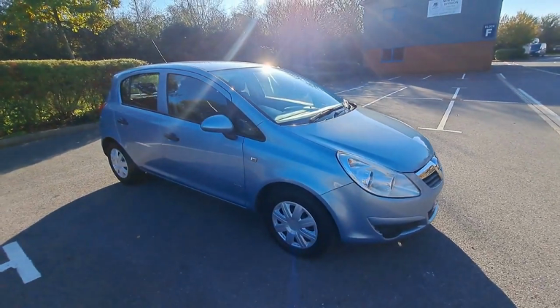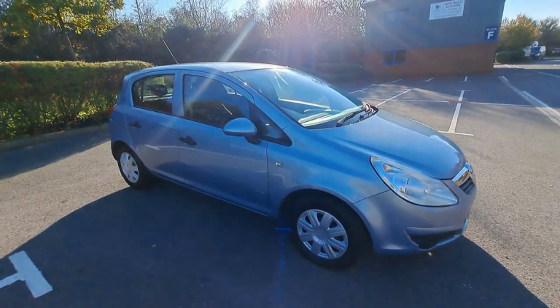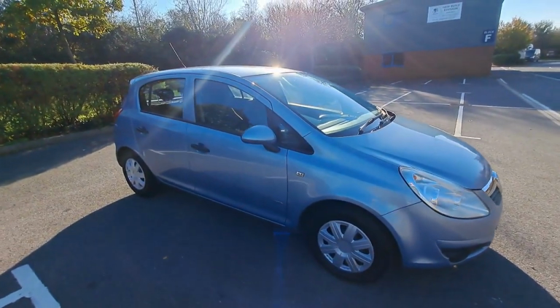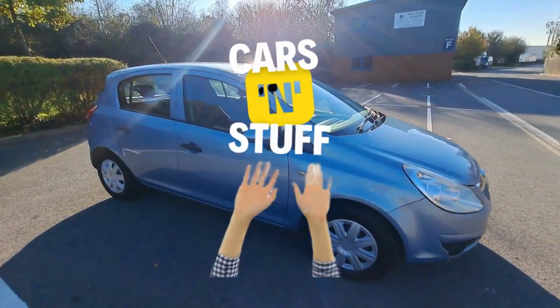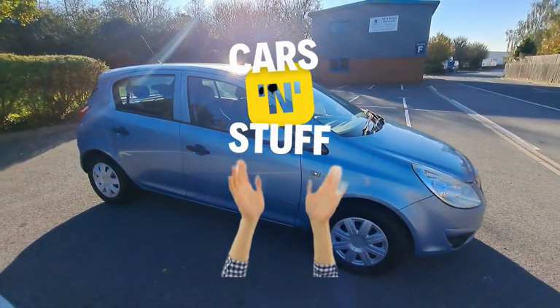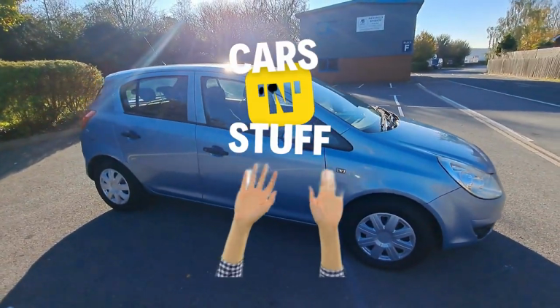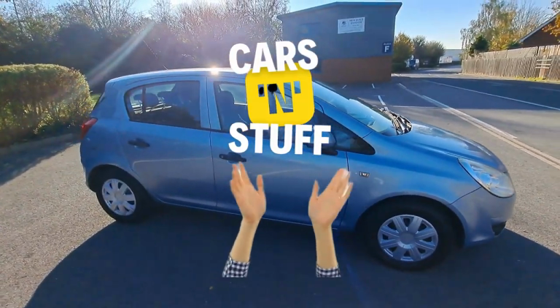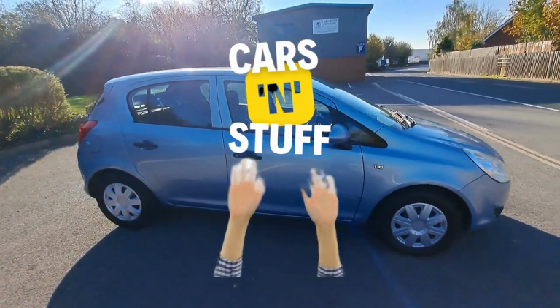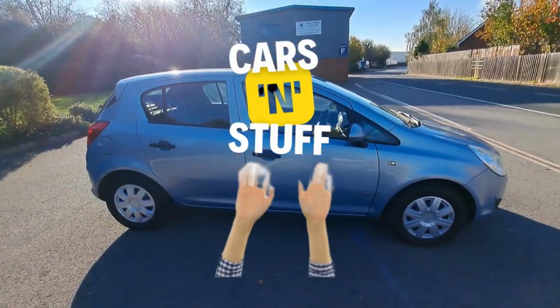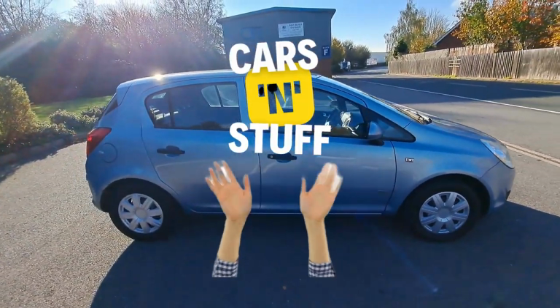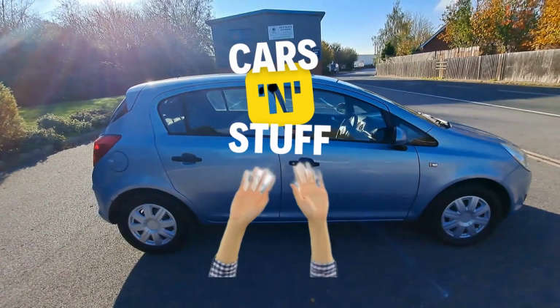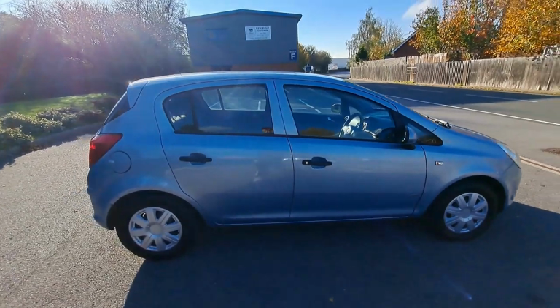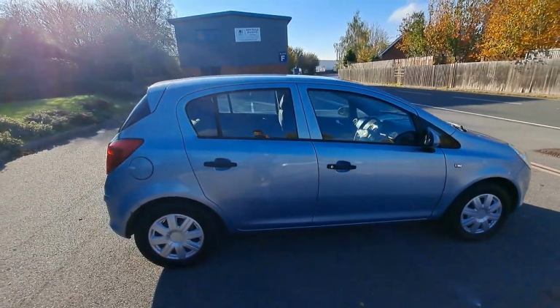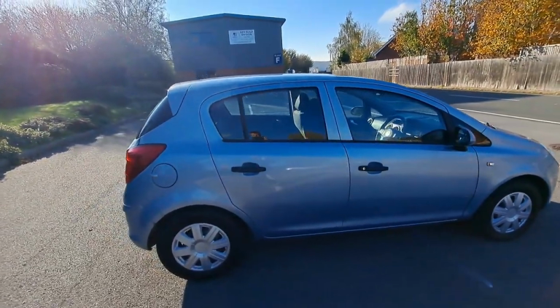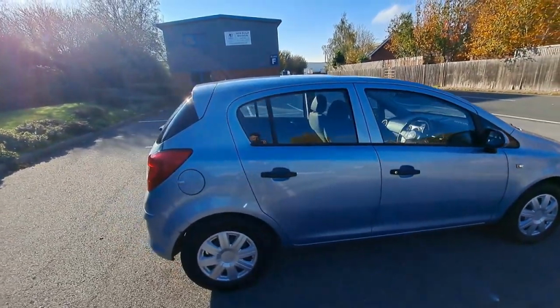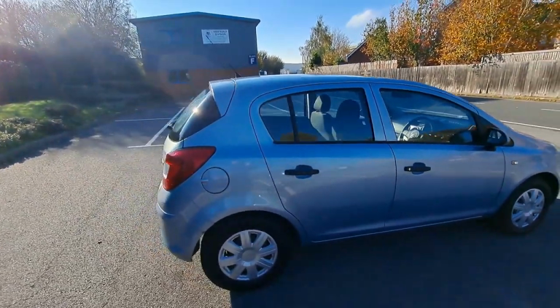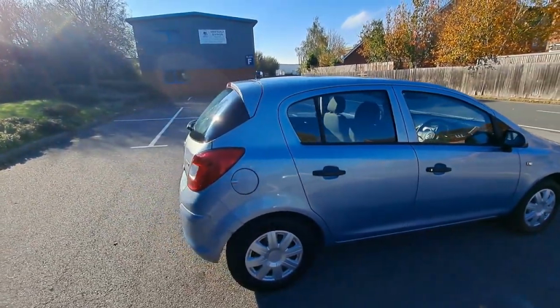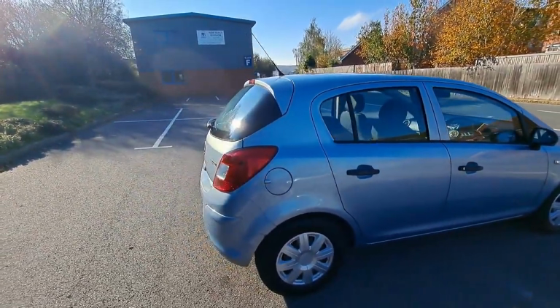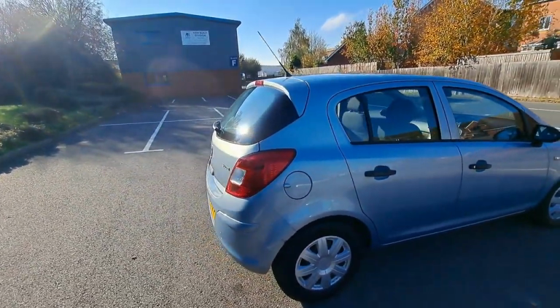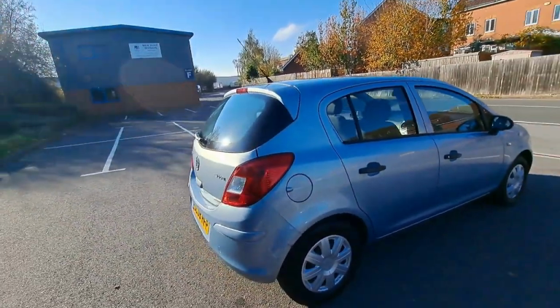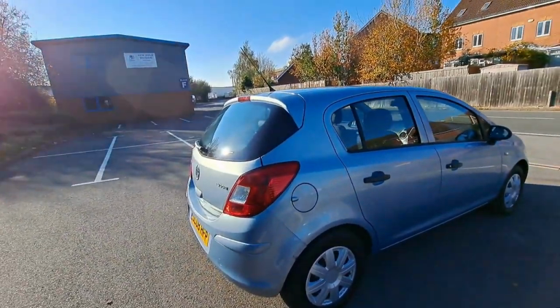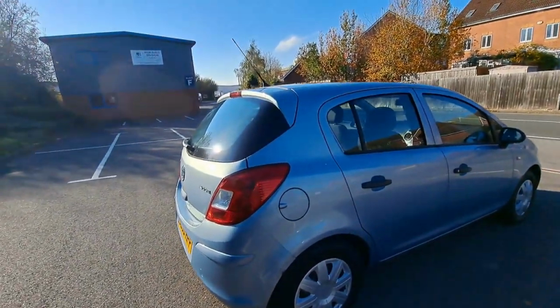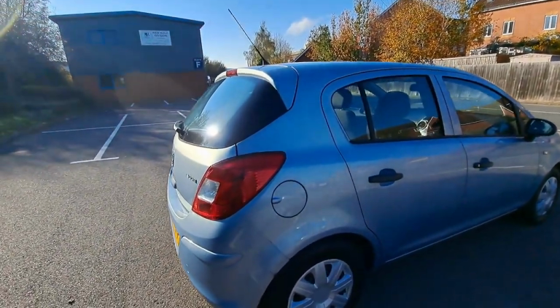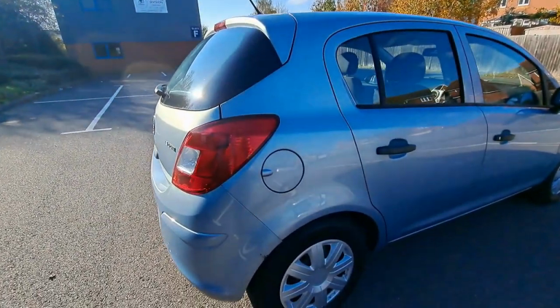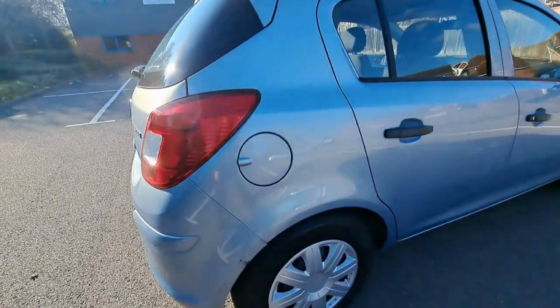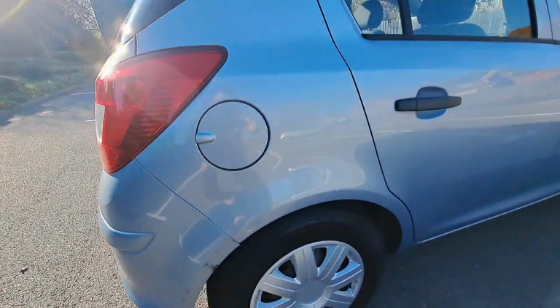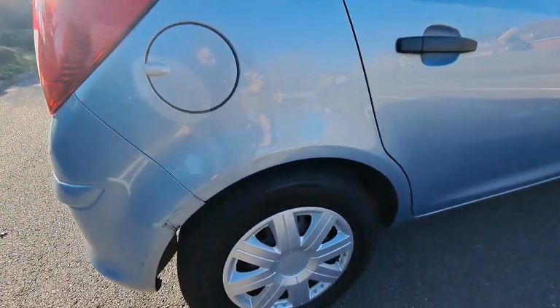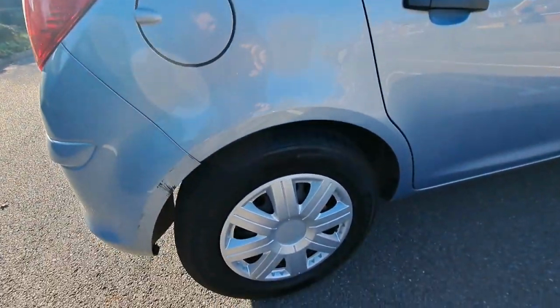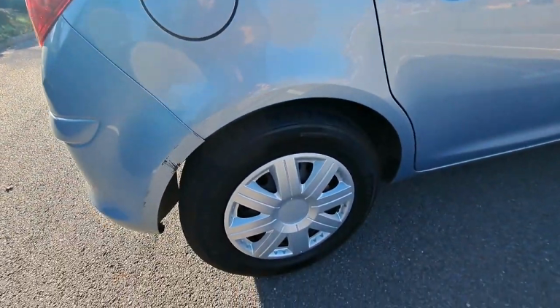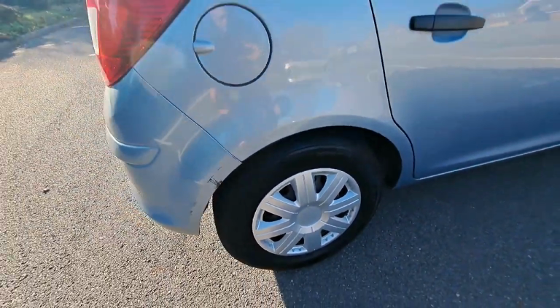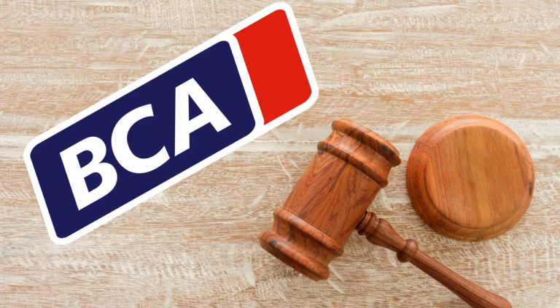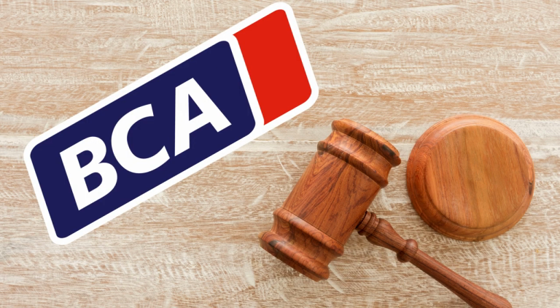Welcome back to the Cars and Stuff YouTube channel. My name's Mark and today I'm going to show you how we have bought and sold a 2008 Vauxhall Corsa 1.3 diesel through BCA.